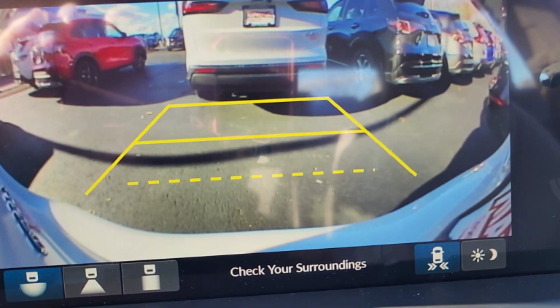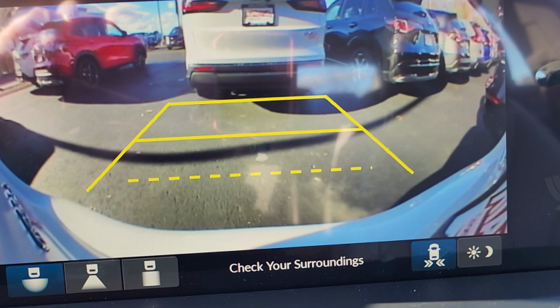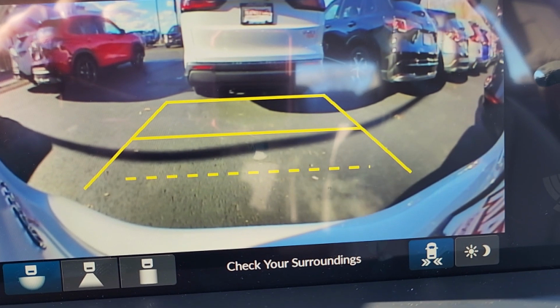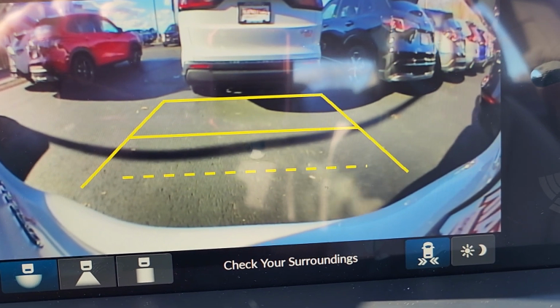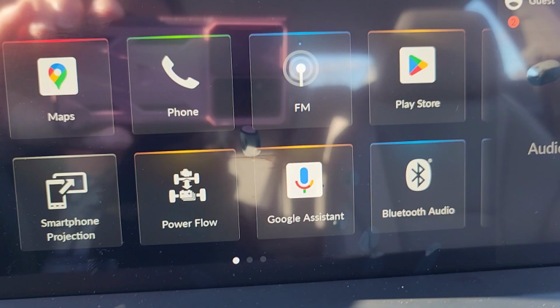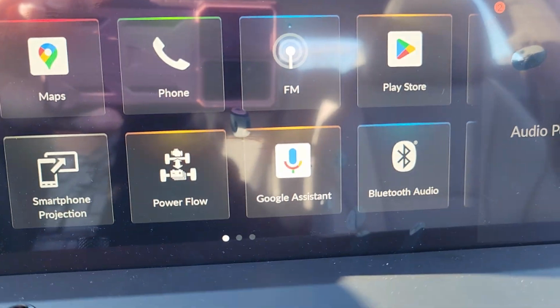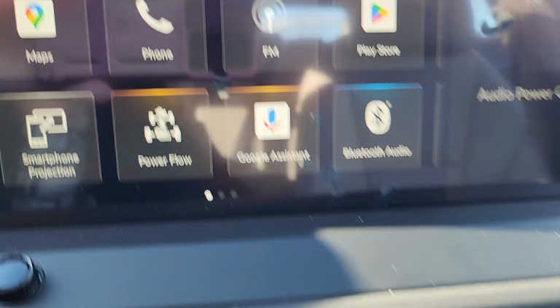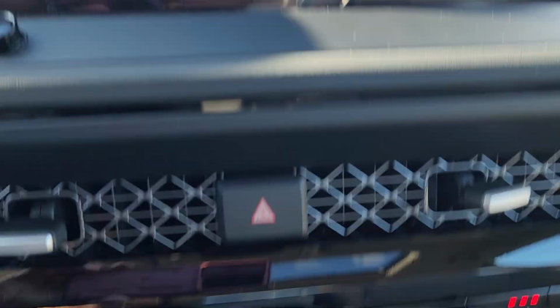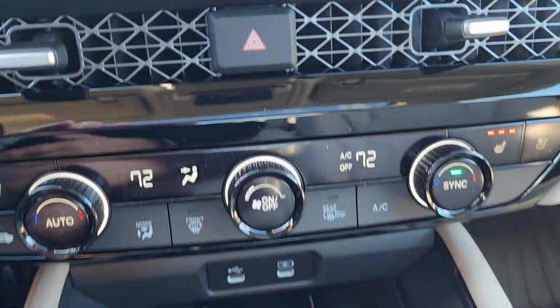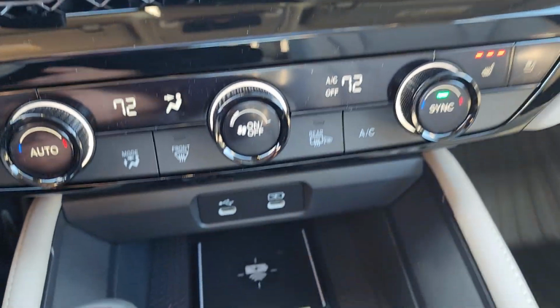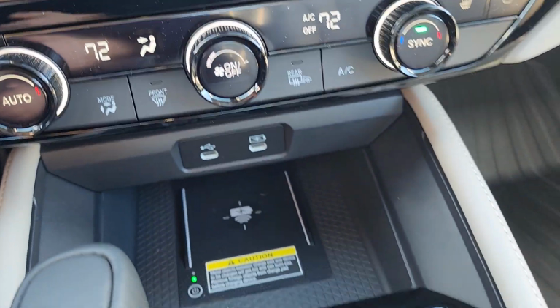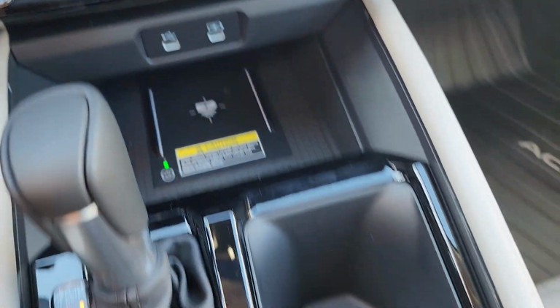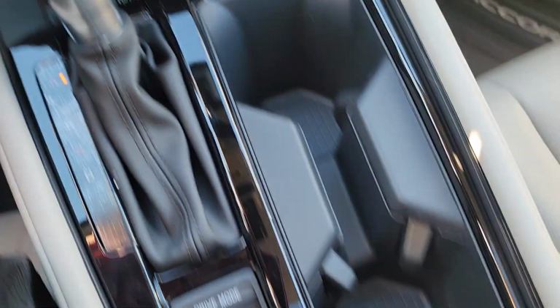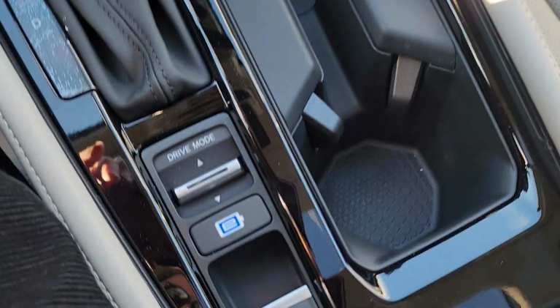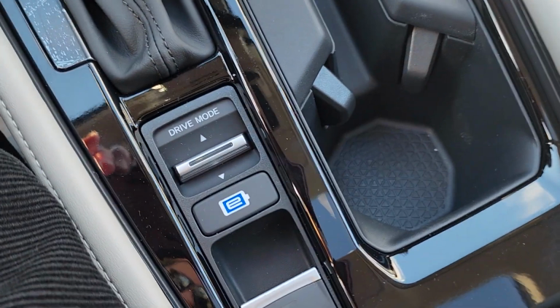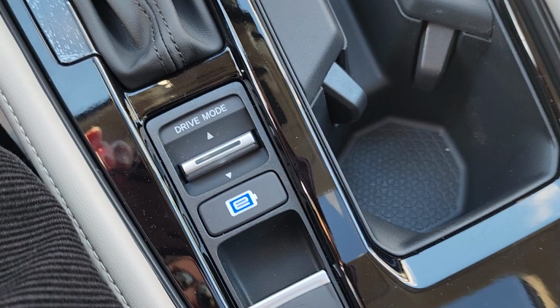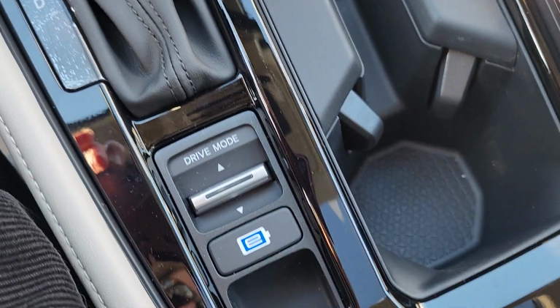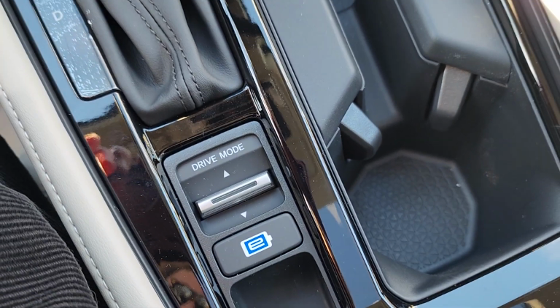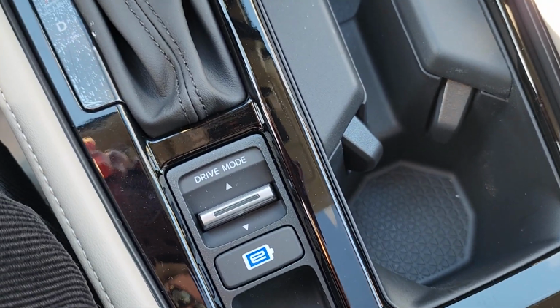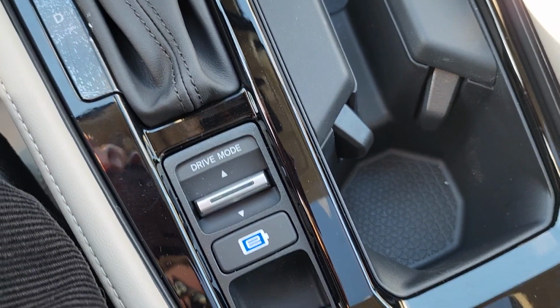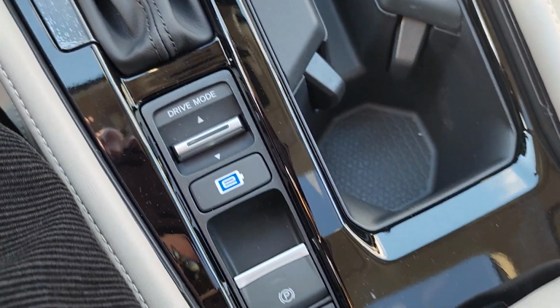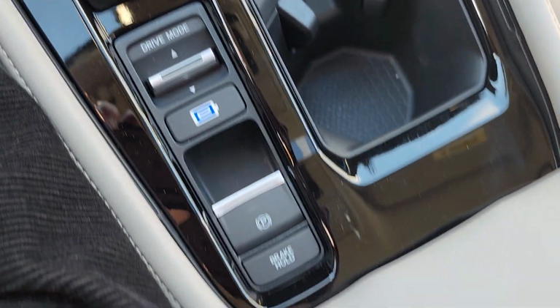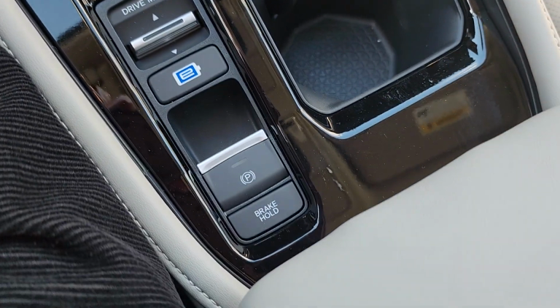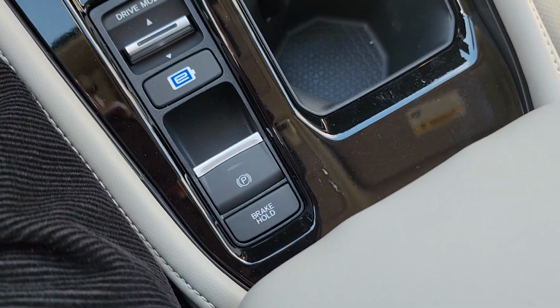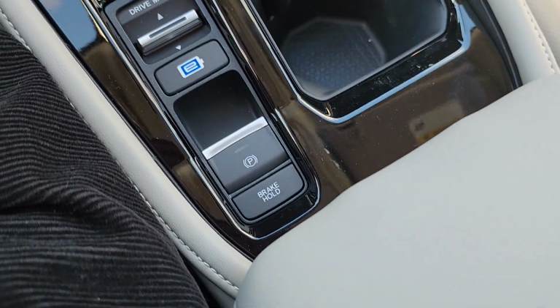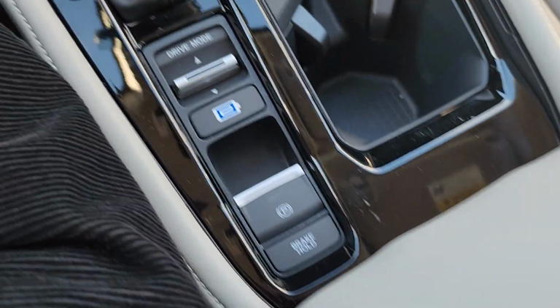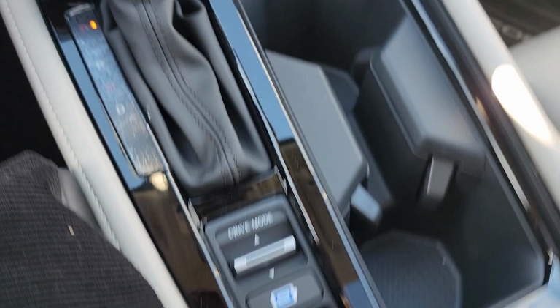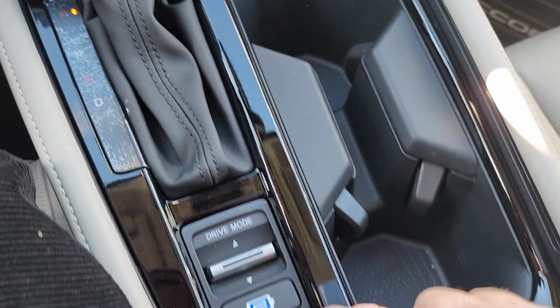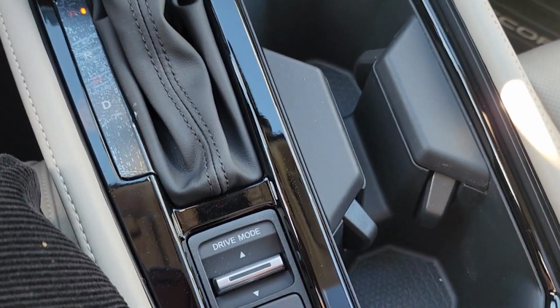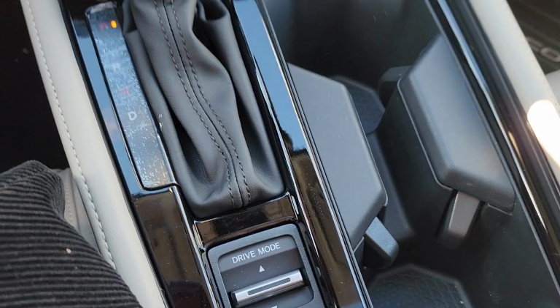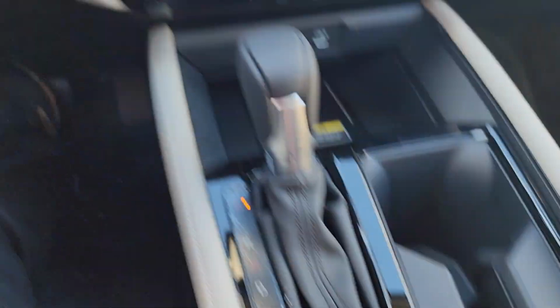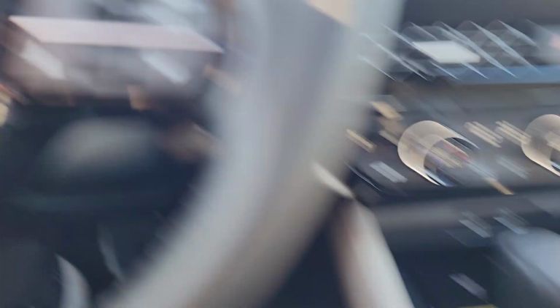Cross traffic monitoring is on; you can shut it off on the right-hand side there. You have drive modes, and here's your parking brake, brake hold, and EV mode.